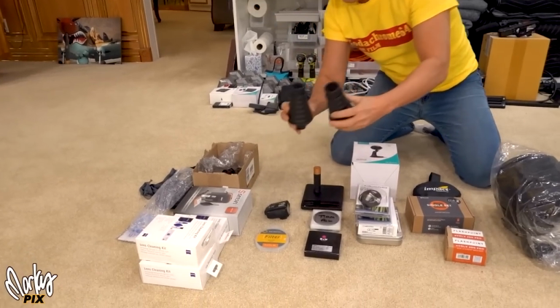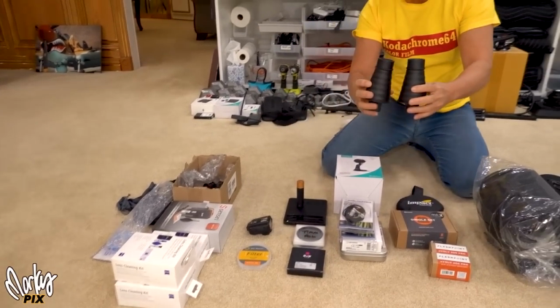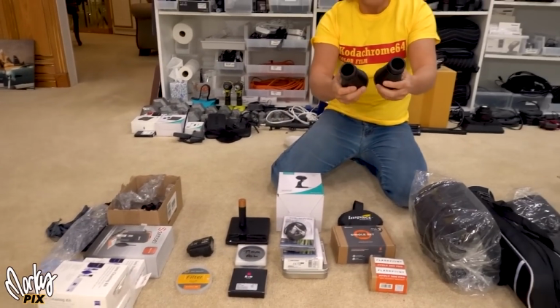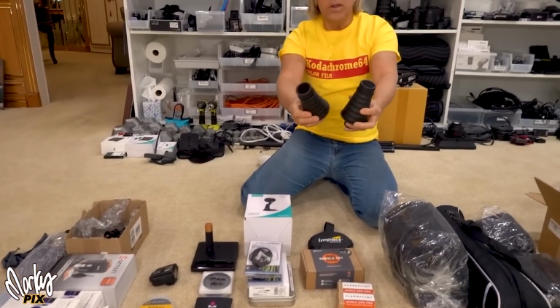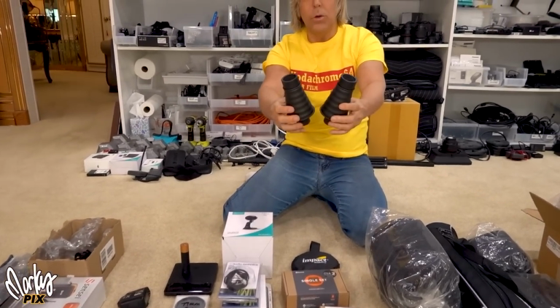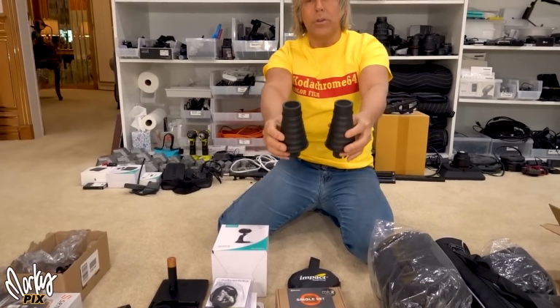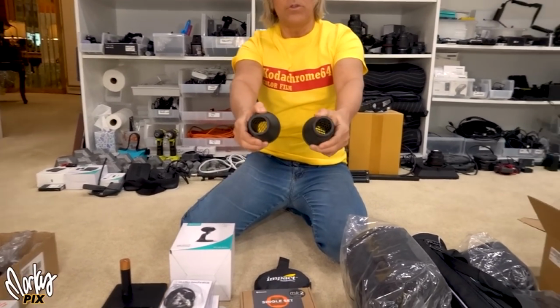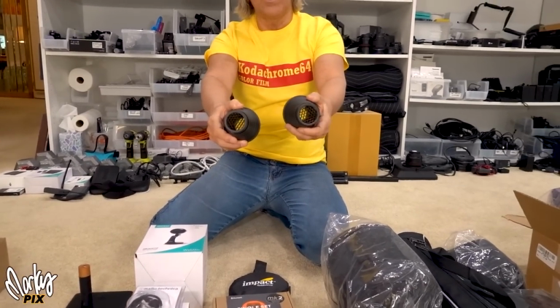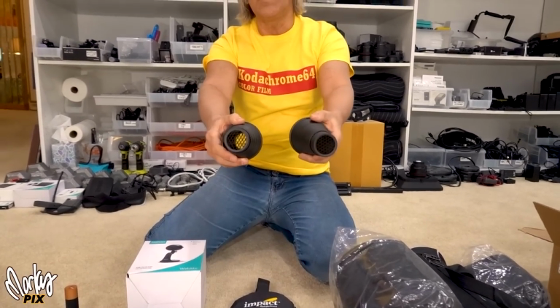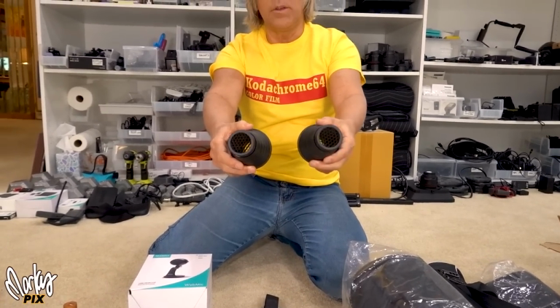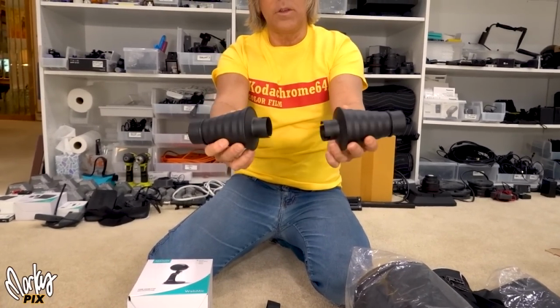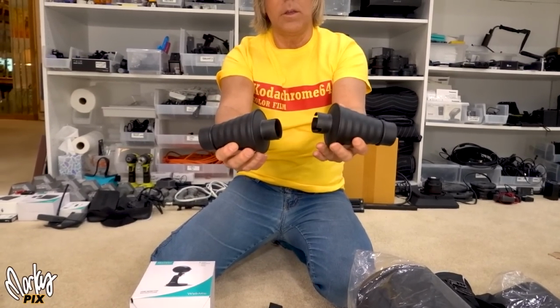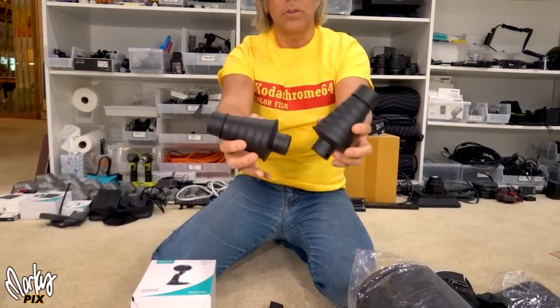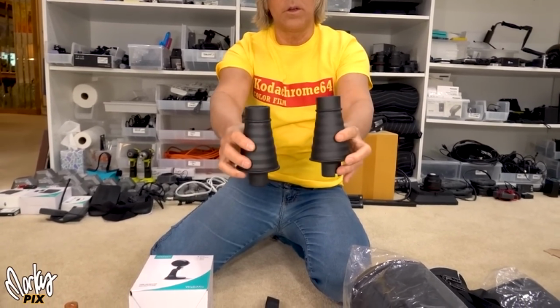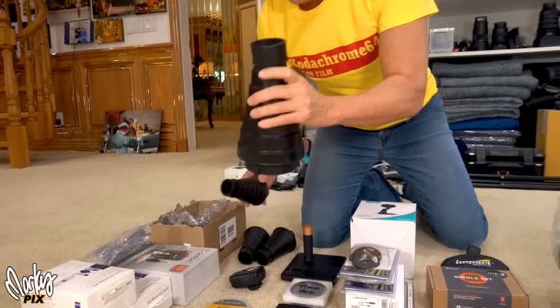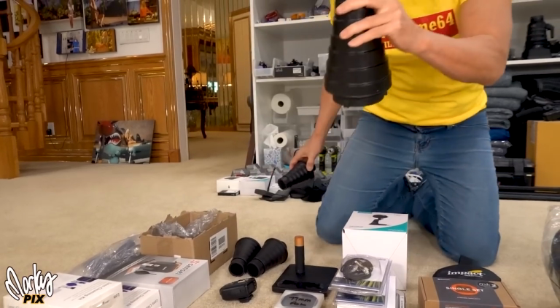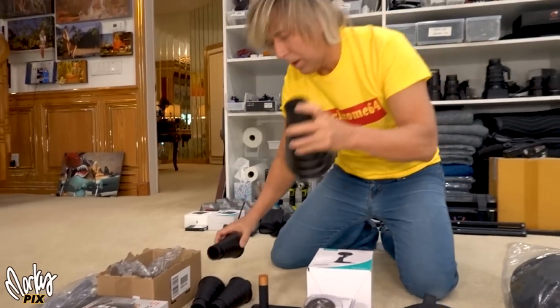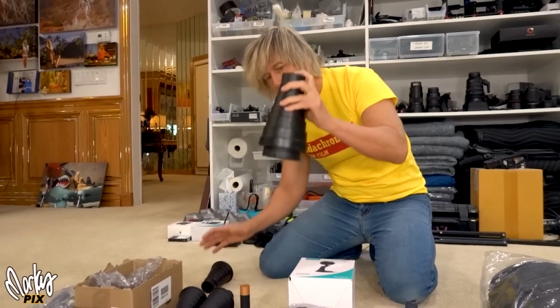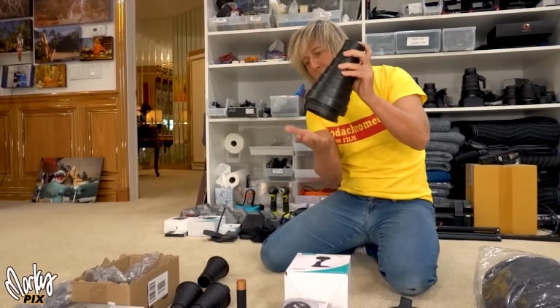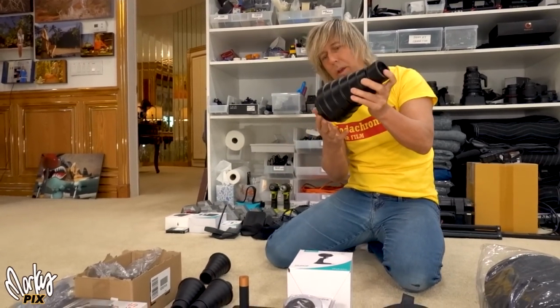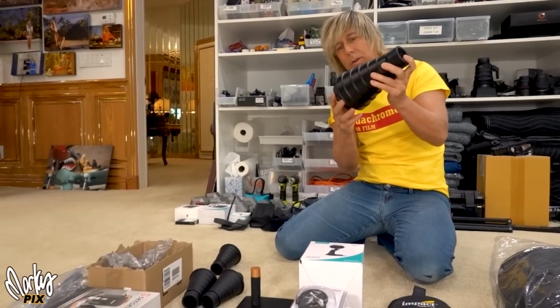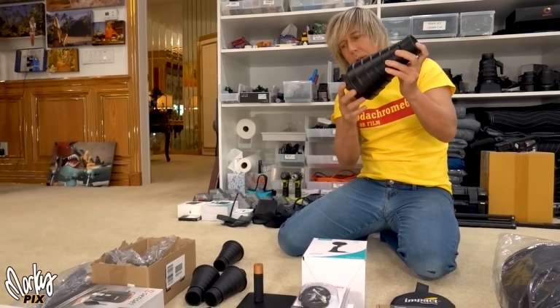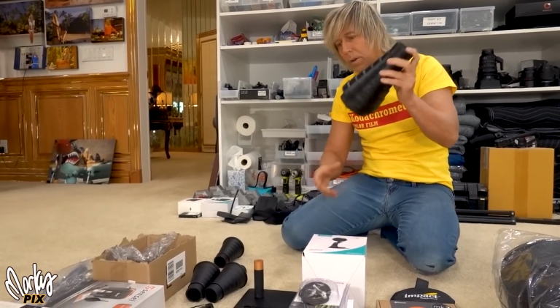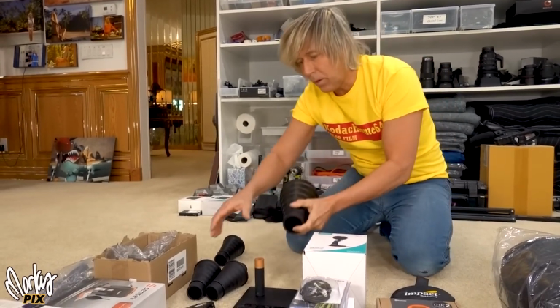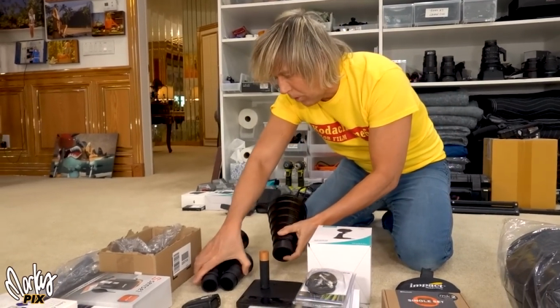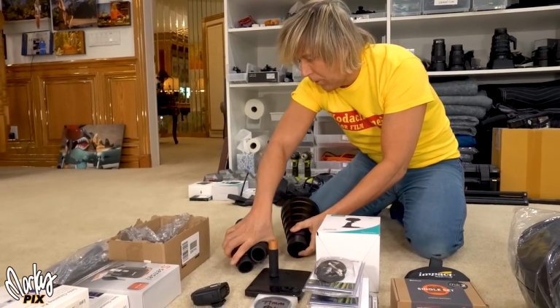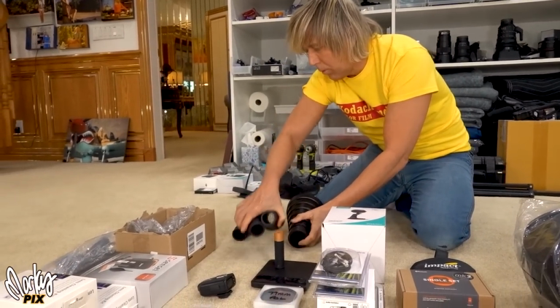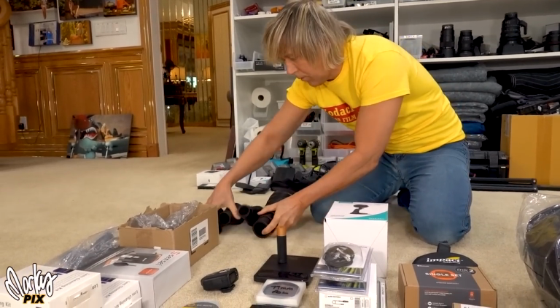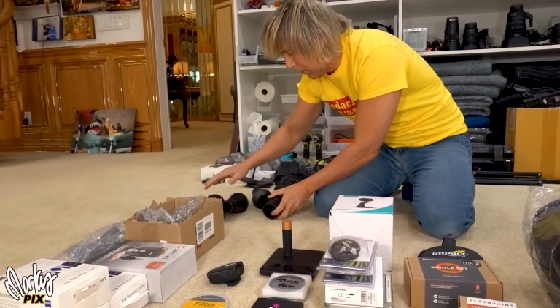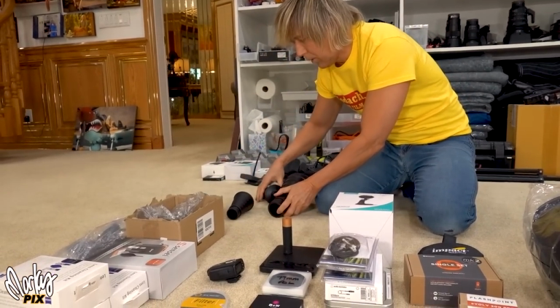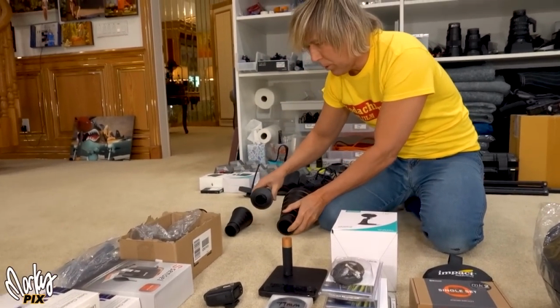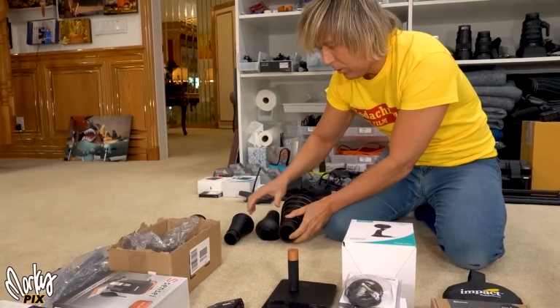Two AD200 snoots — or if you have an AD360, it goes in there — plus the one for the 600. So these sex toy snoots.